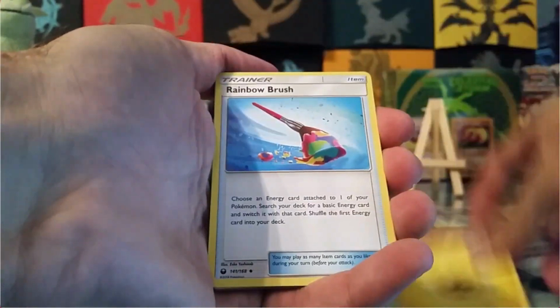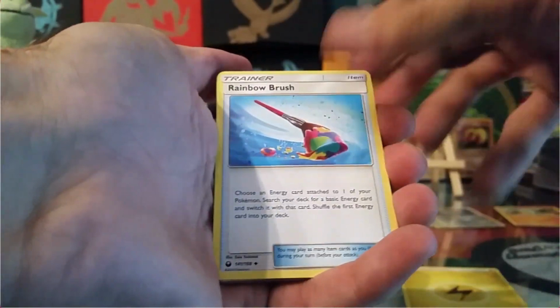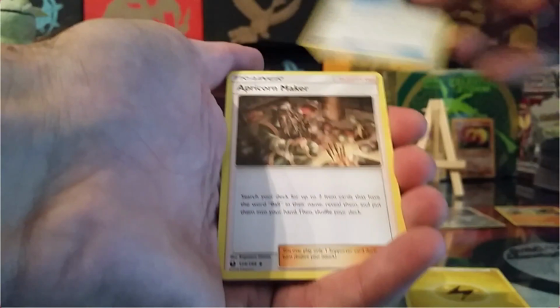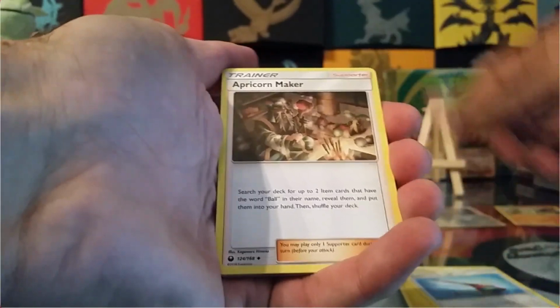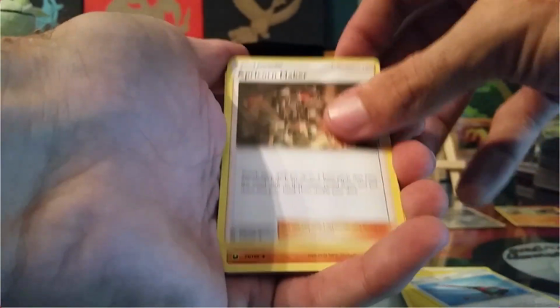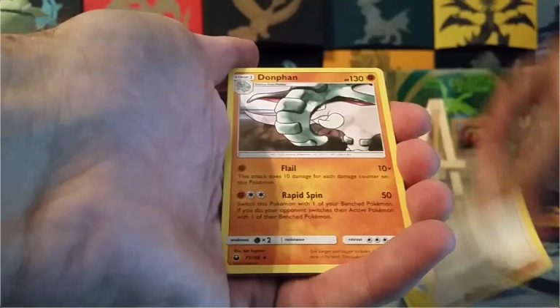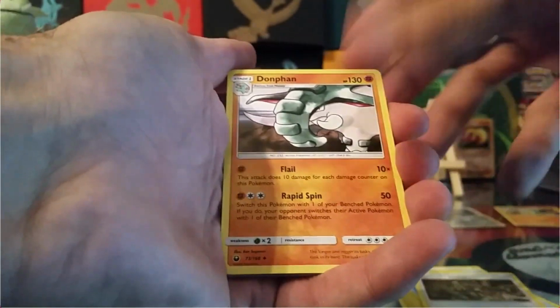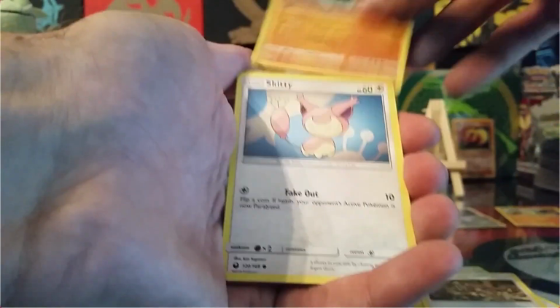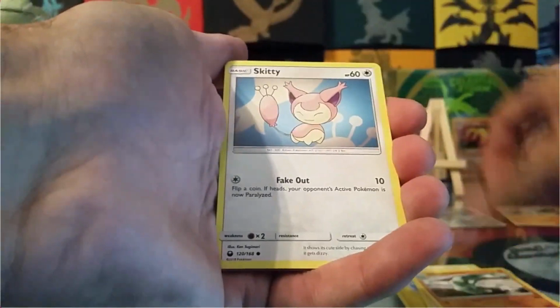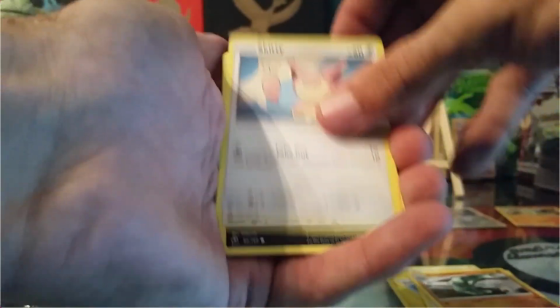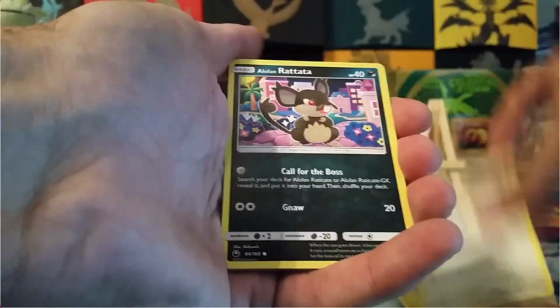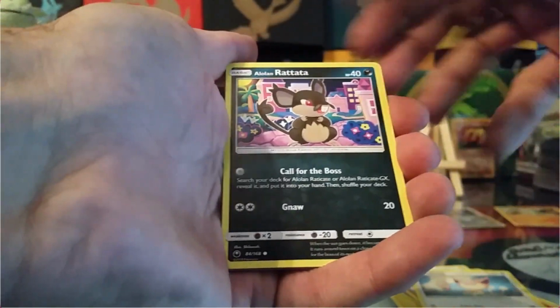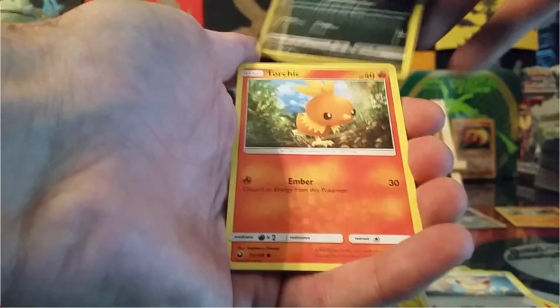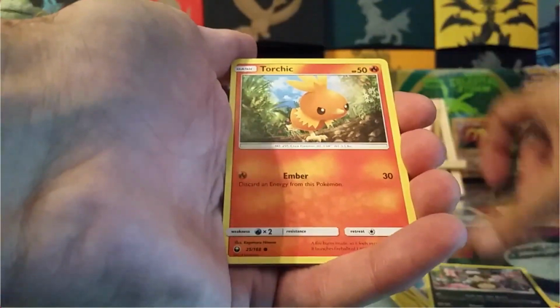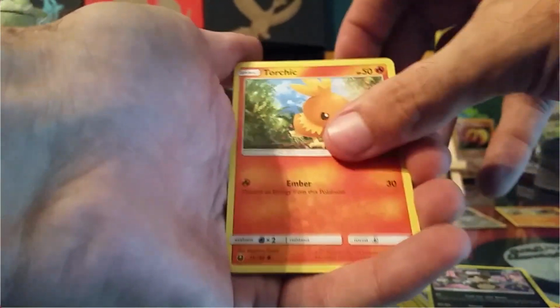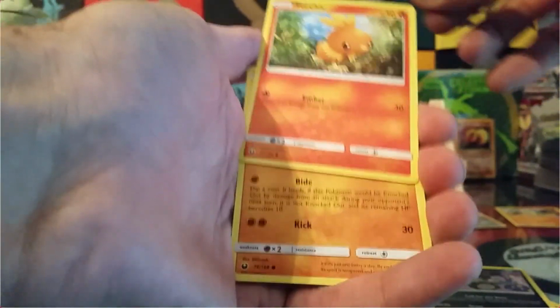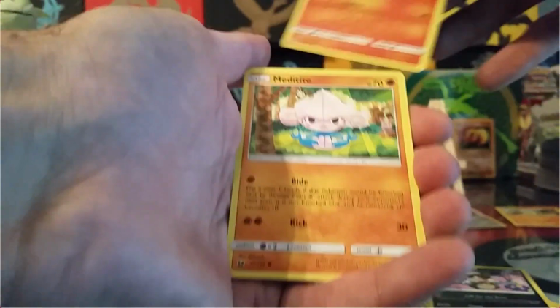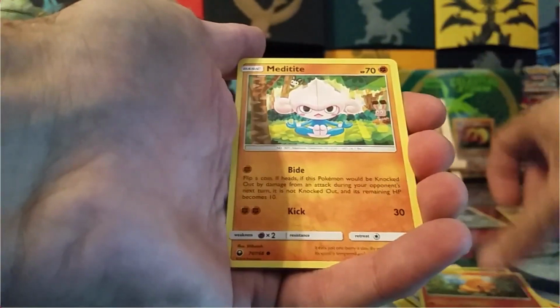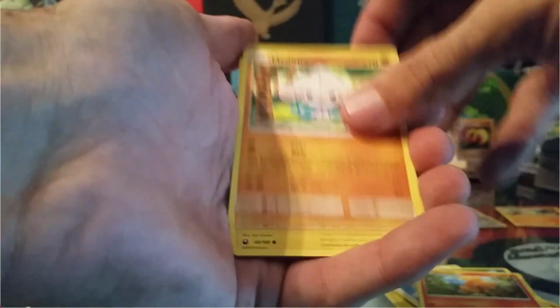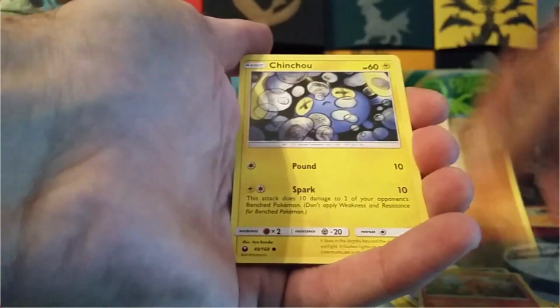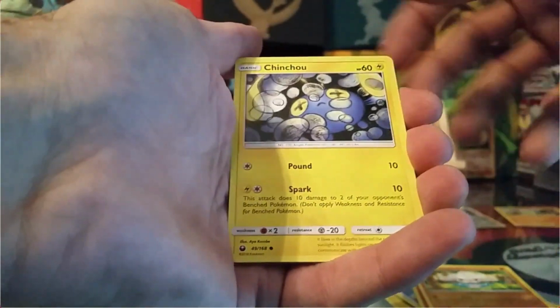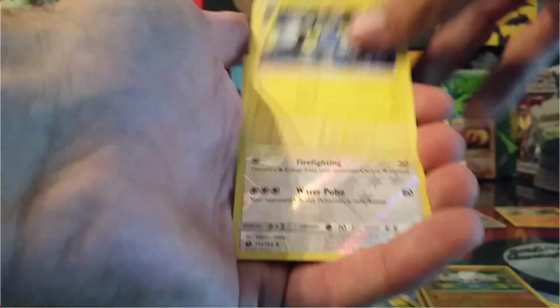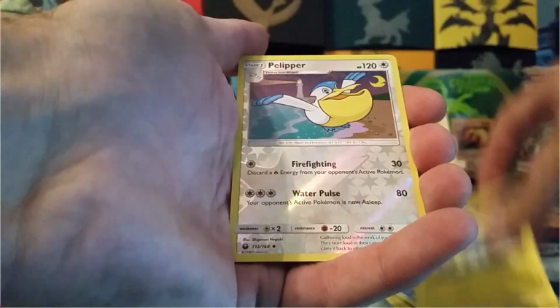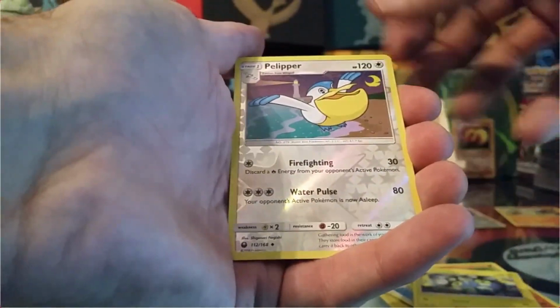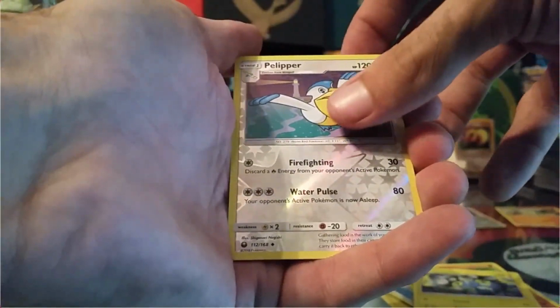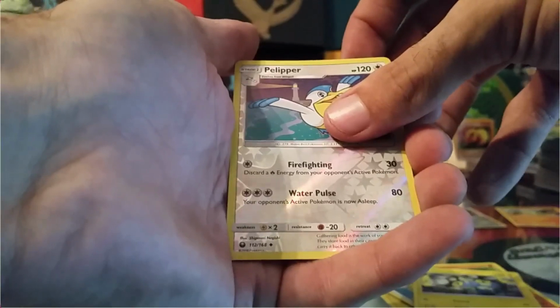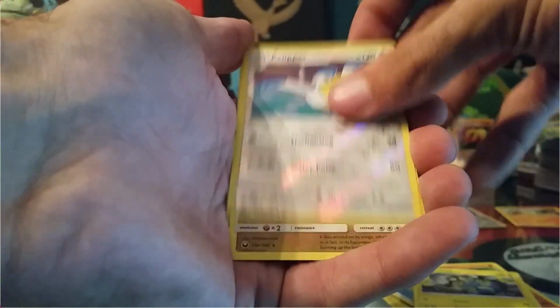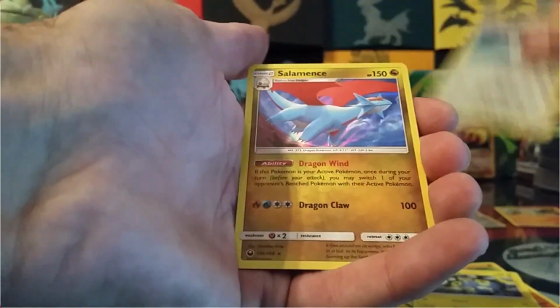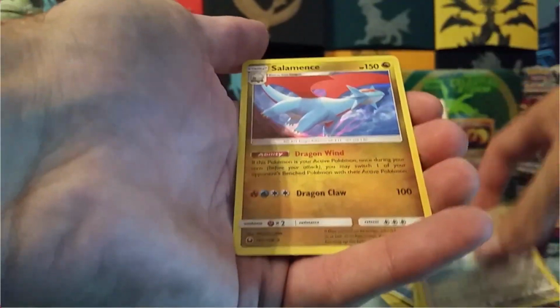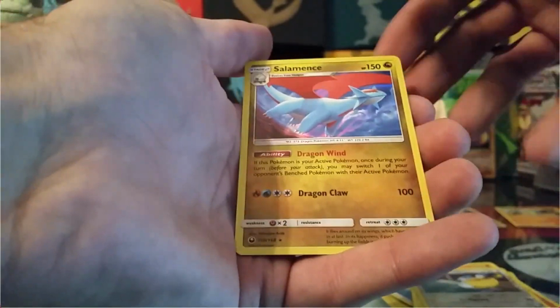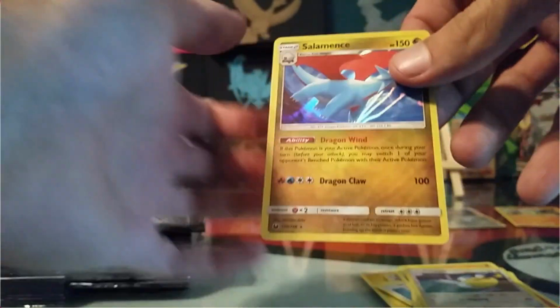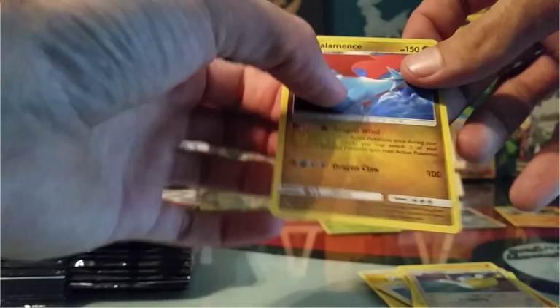Electric Energy, Rainbow Brush, Apricorn Maker, Don Fan, Skiddy, Lone Rattata, Torchic, Metatite, Chinchao, Reverse Pelipper, and a Holo Rare Salamence.